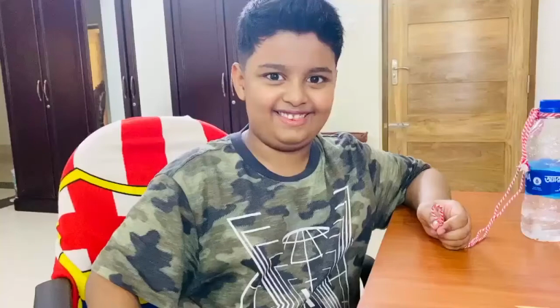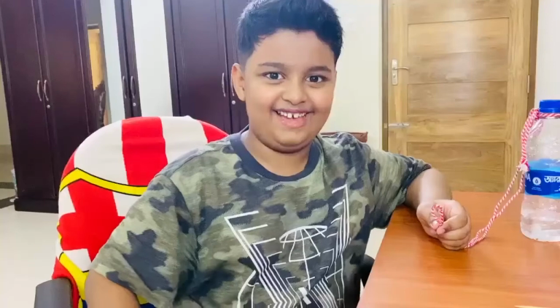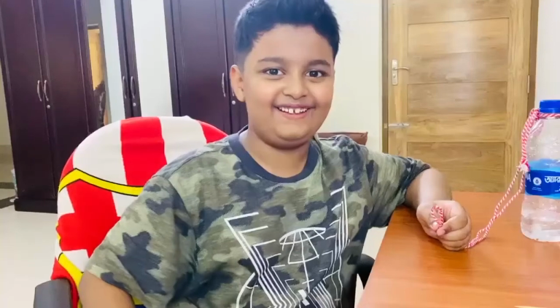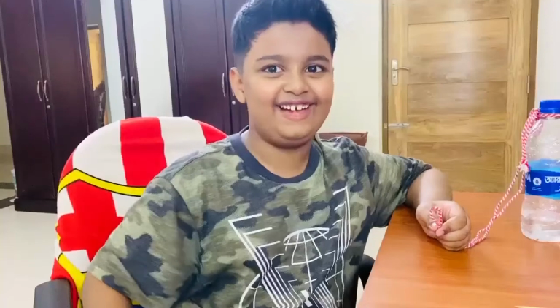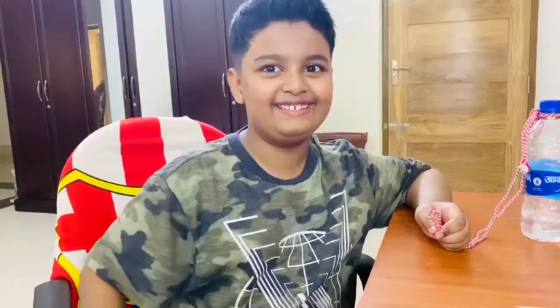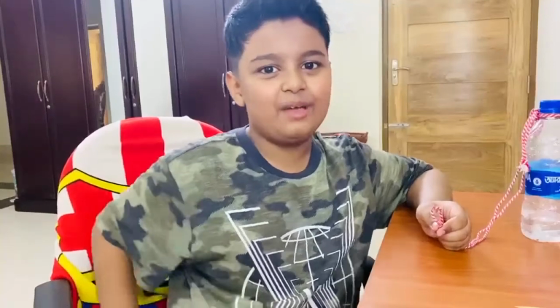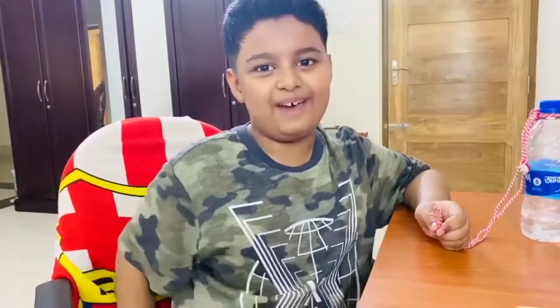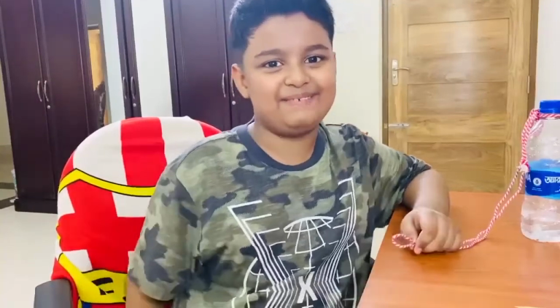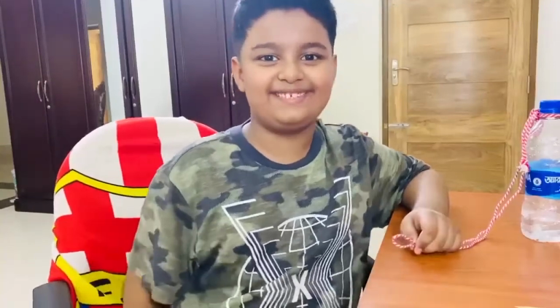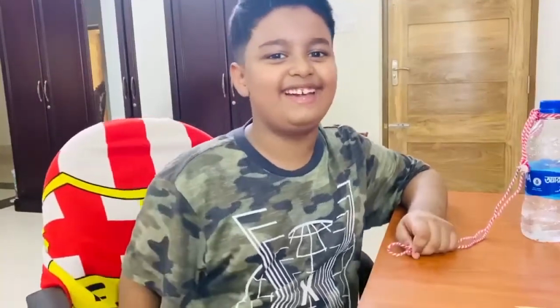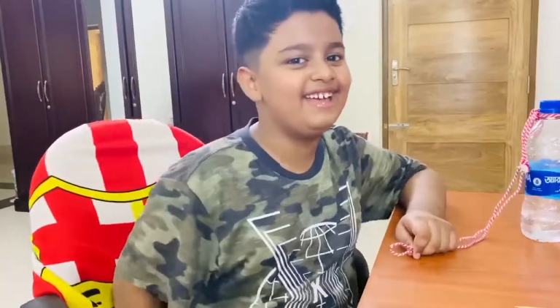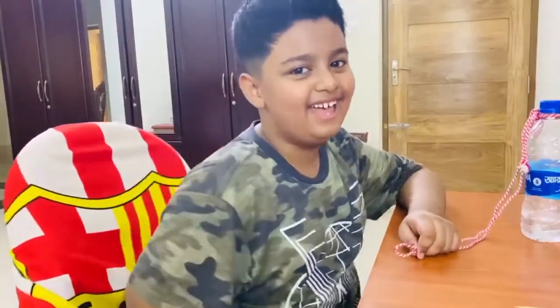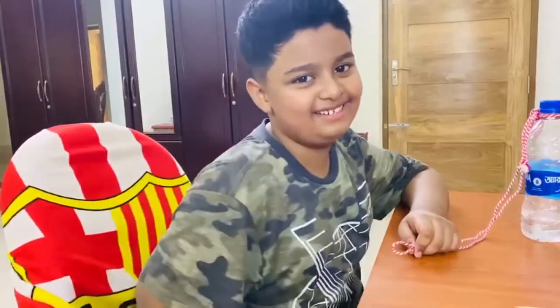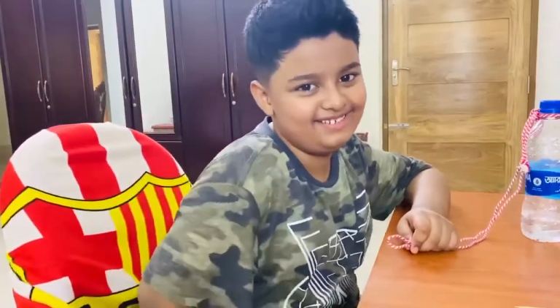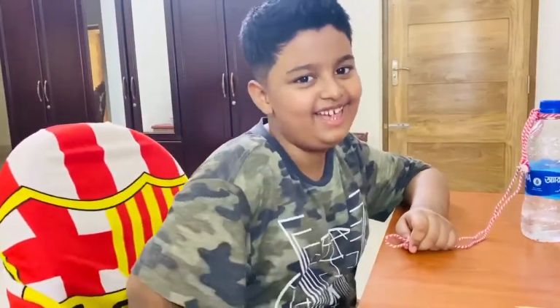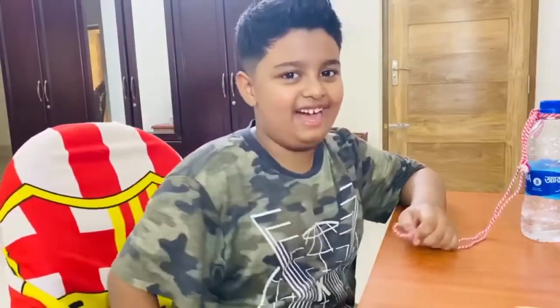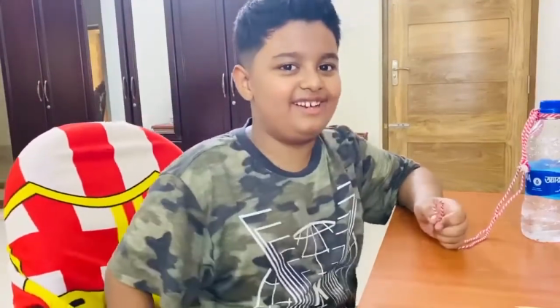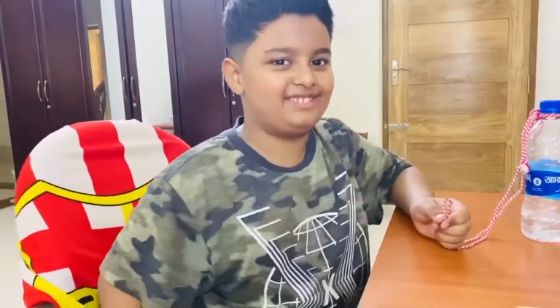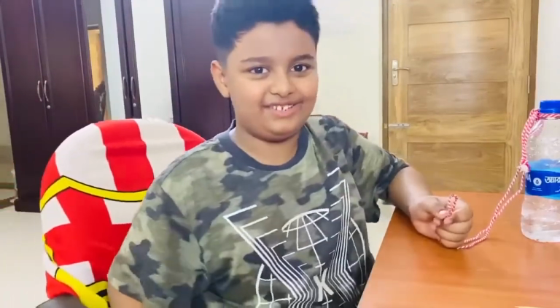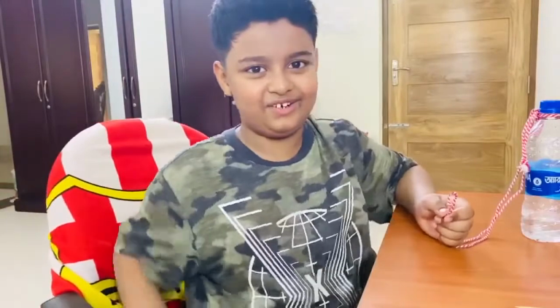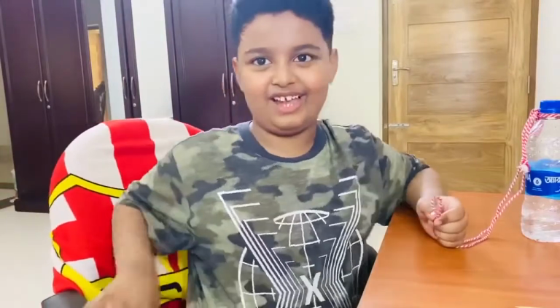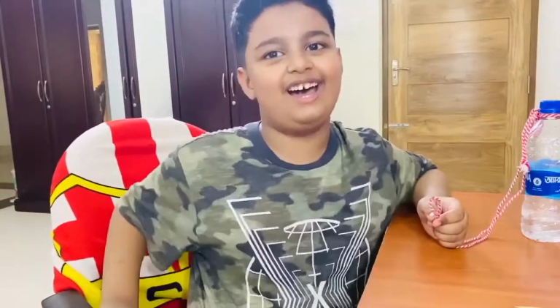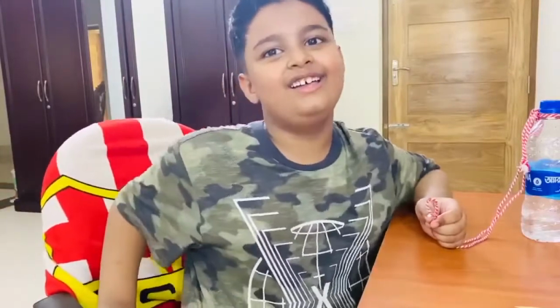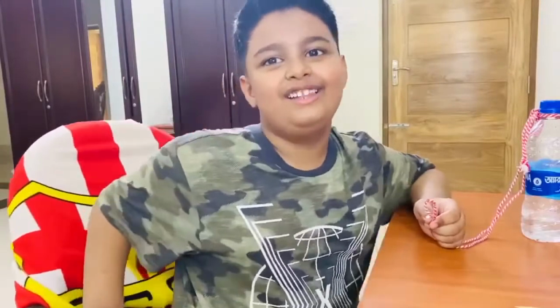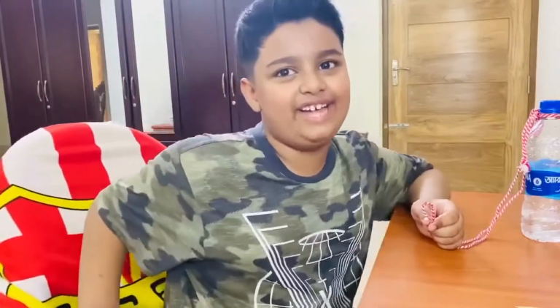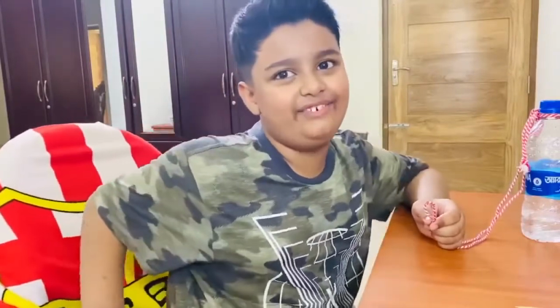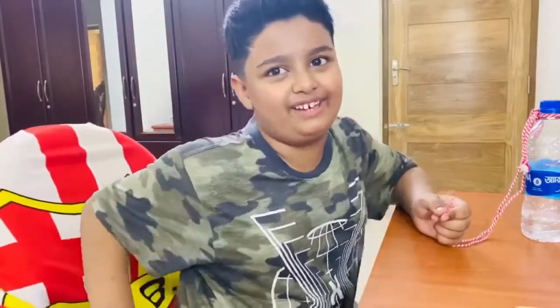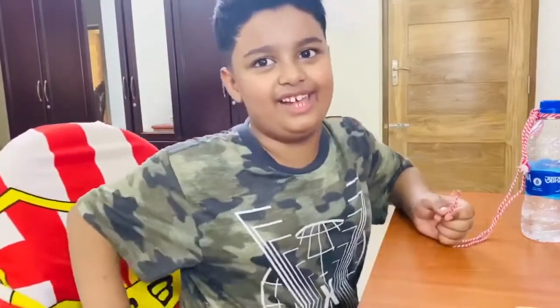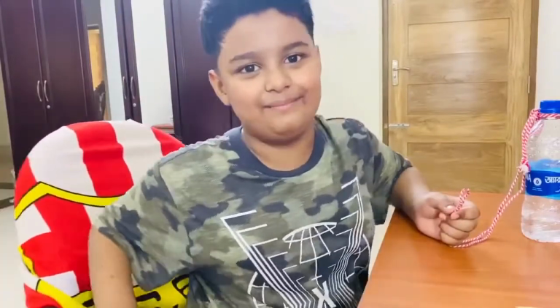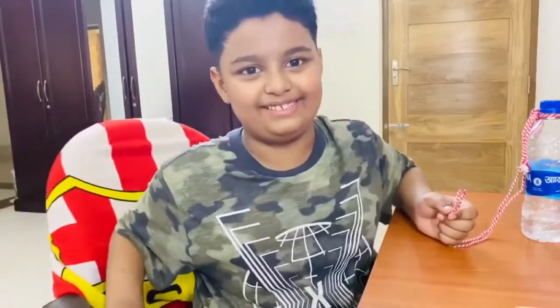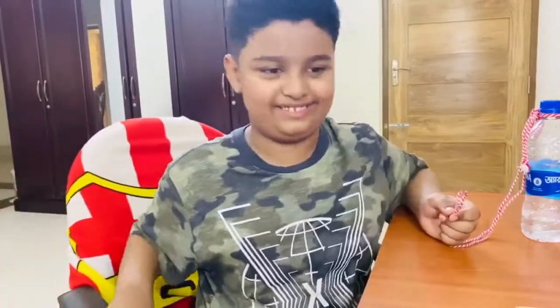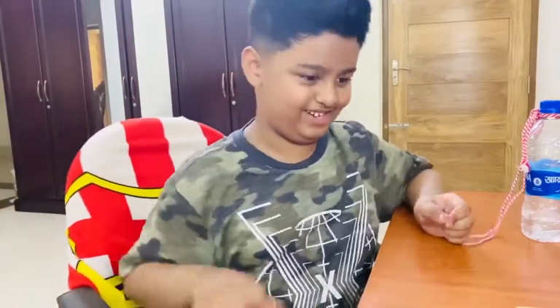Hello guys, my name is Saihan and today I am going to show you a life hack like a magic trick.